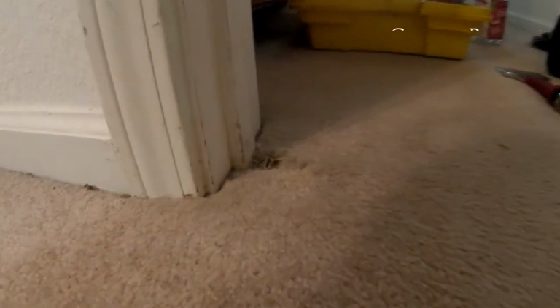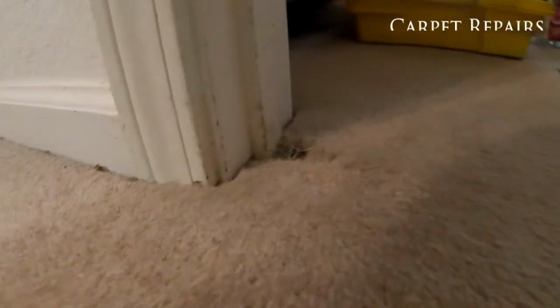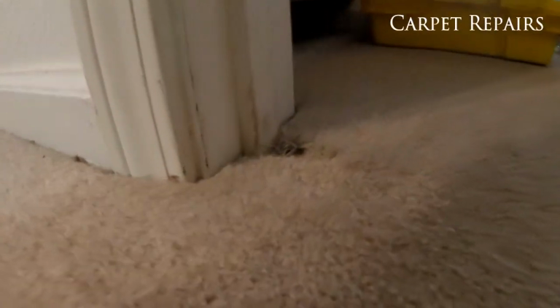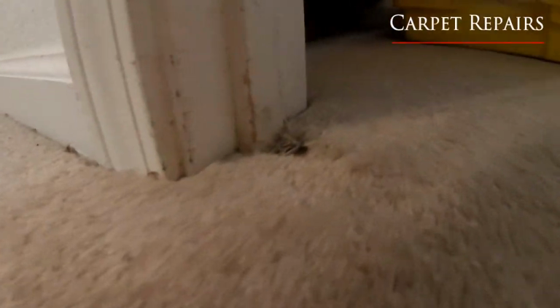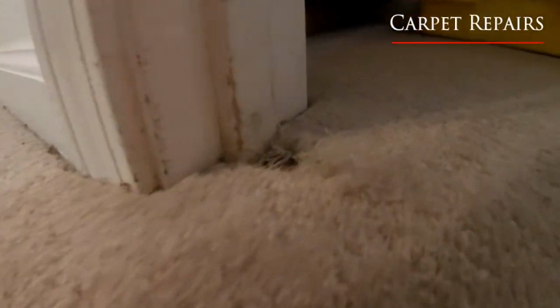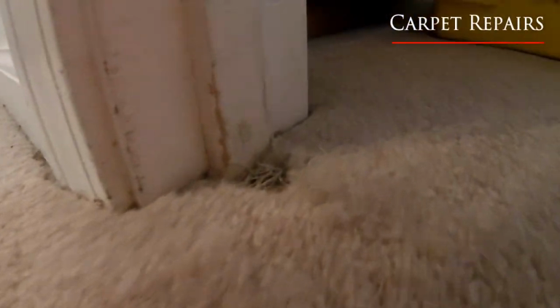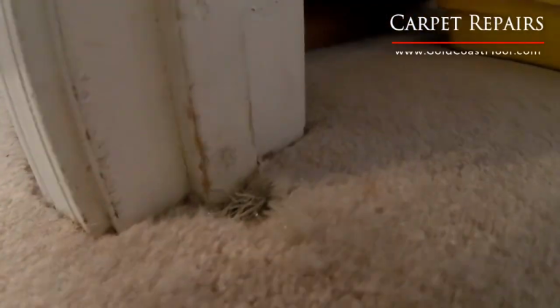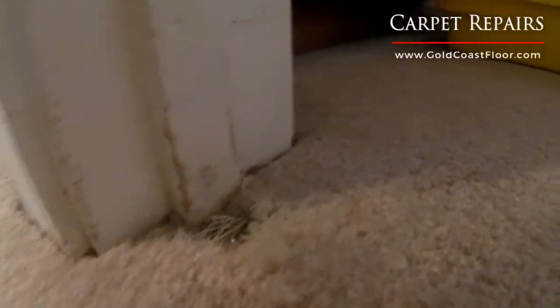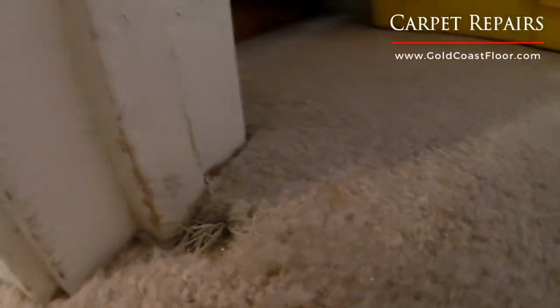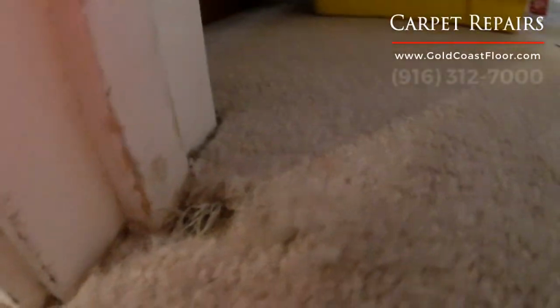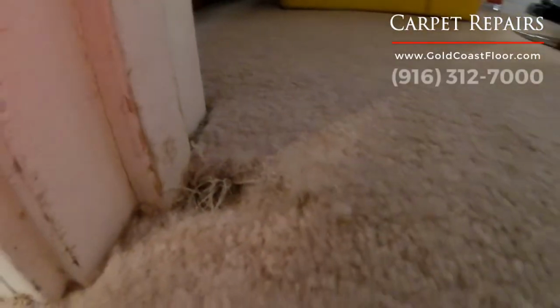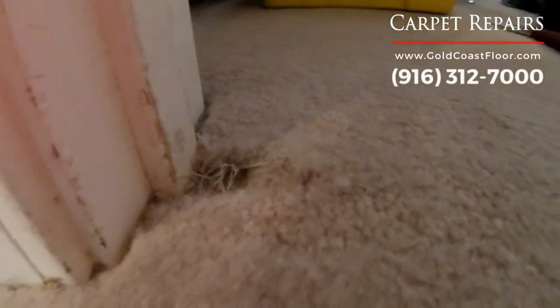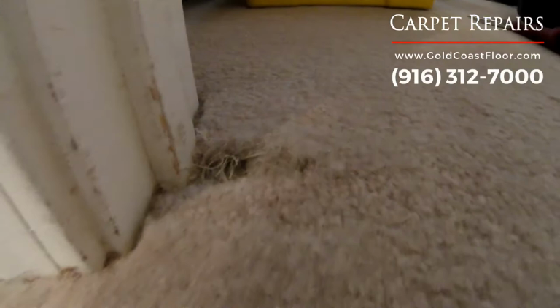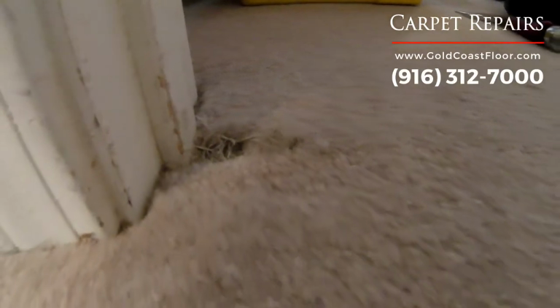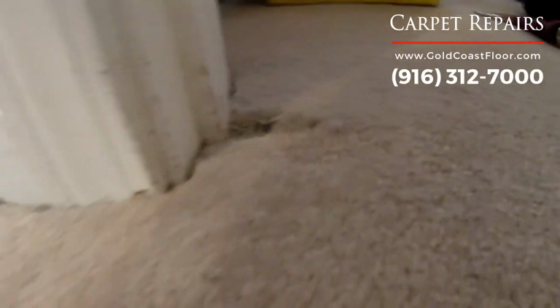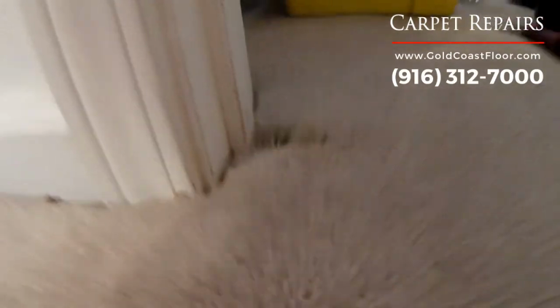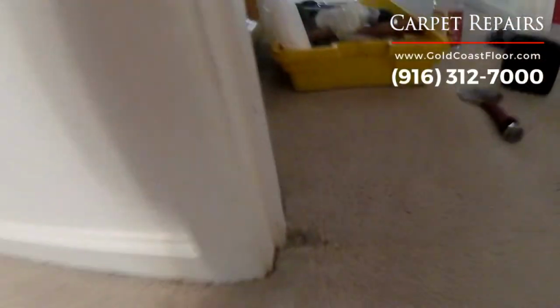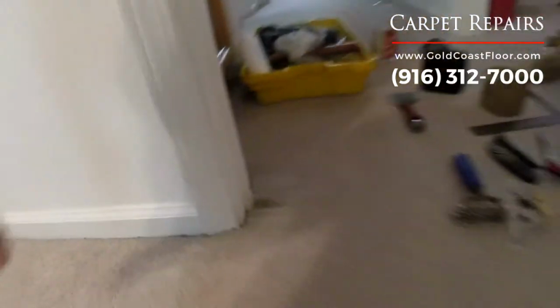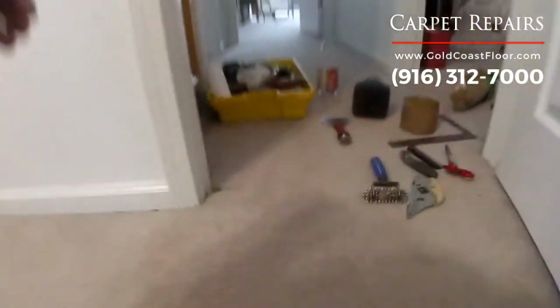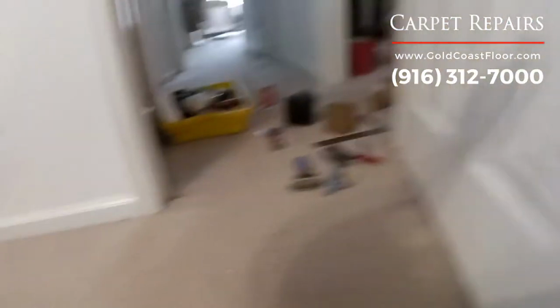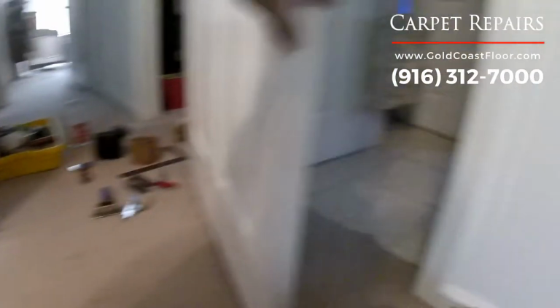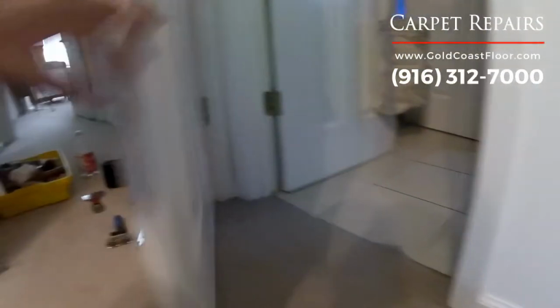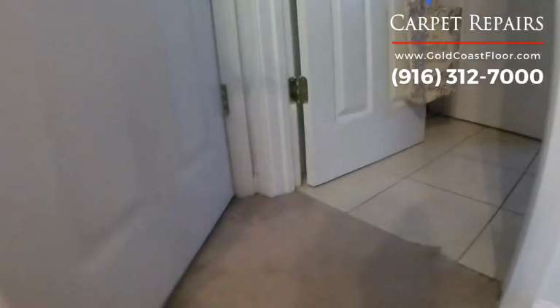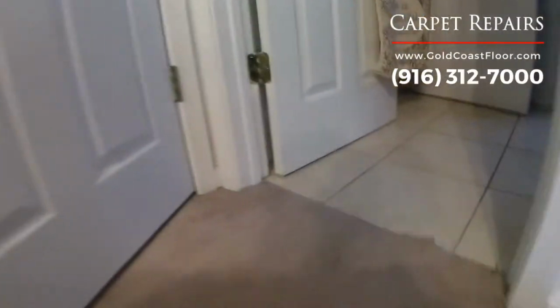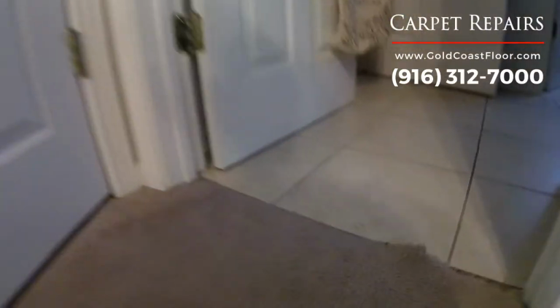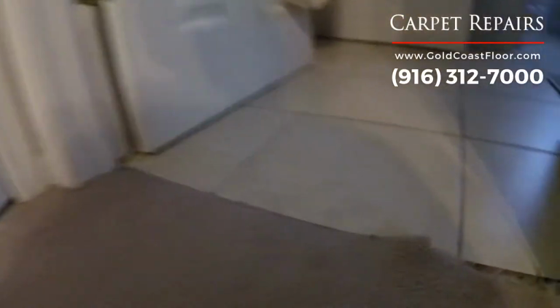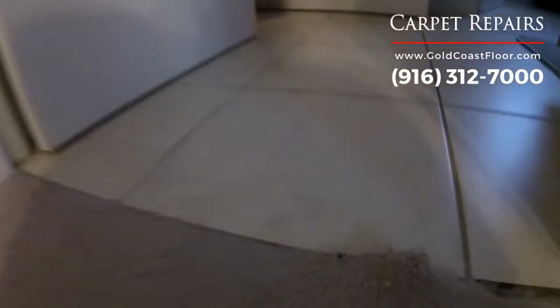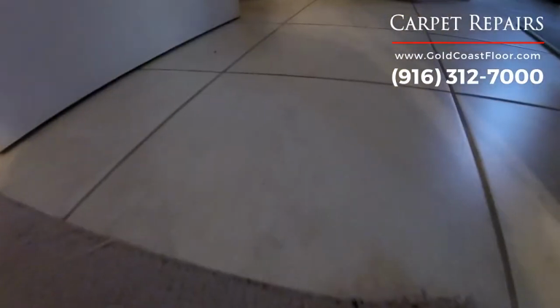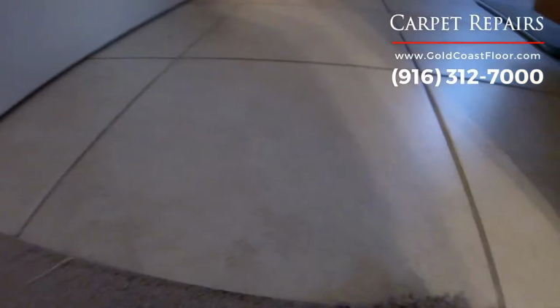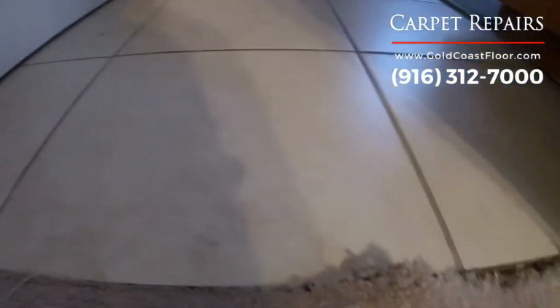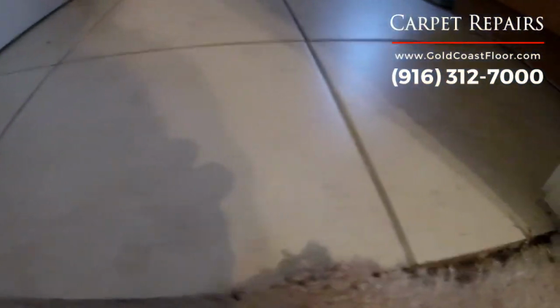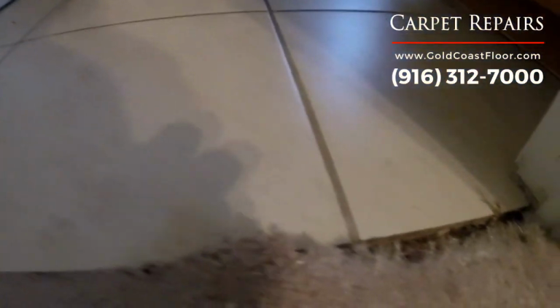Hey everyone, it's Nick with Gold Coast Flooring, and today I'm doing some carpet repairs in Roseville, California. I'm taking care of some pet damage at some of the doorways in this home.